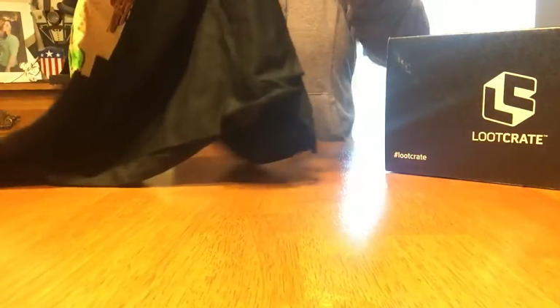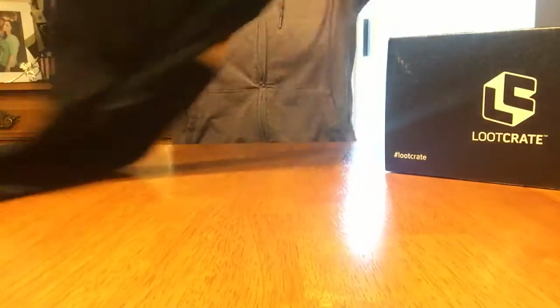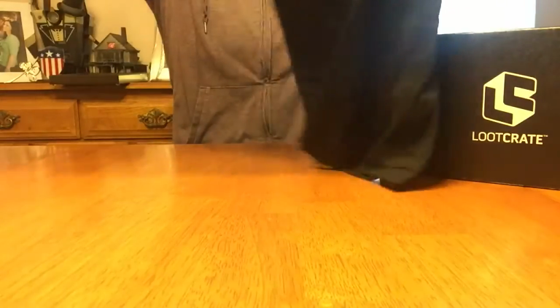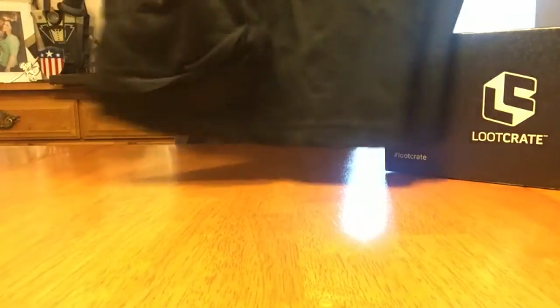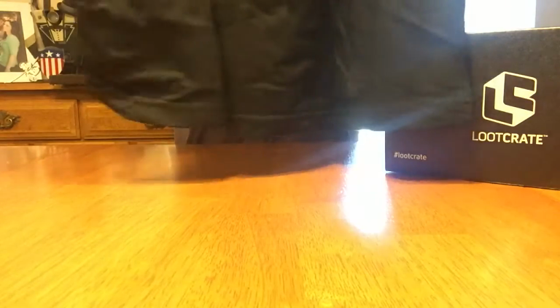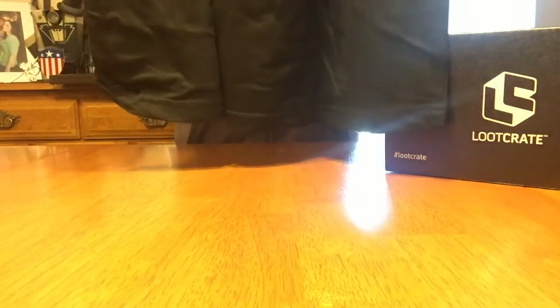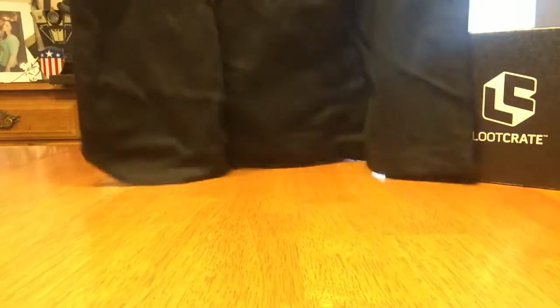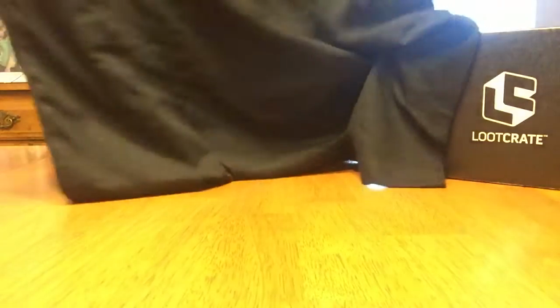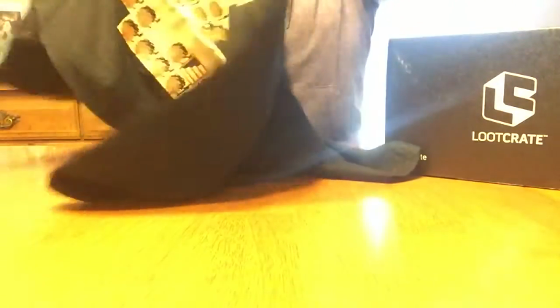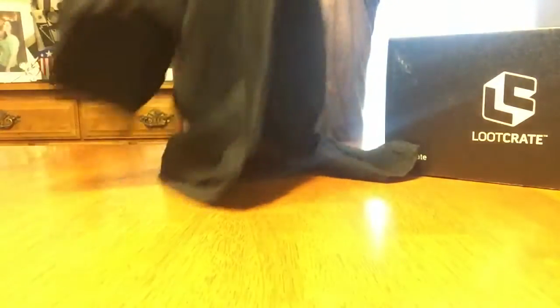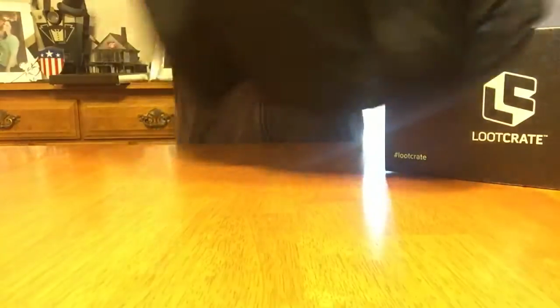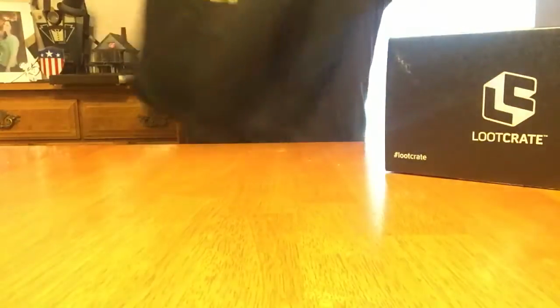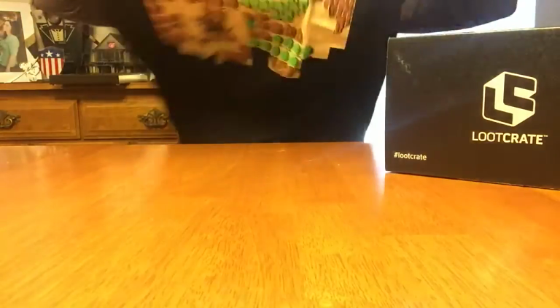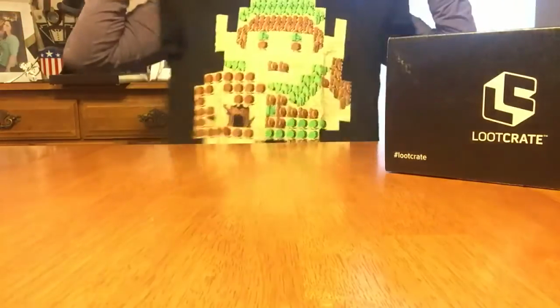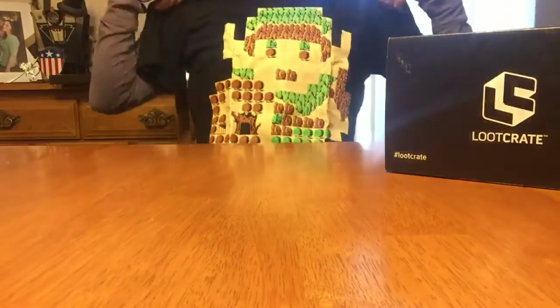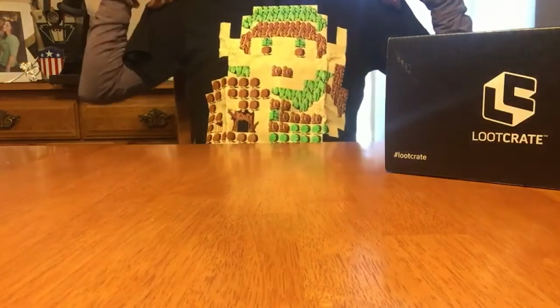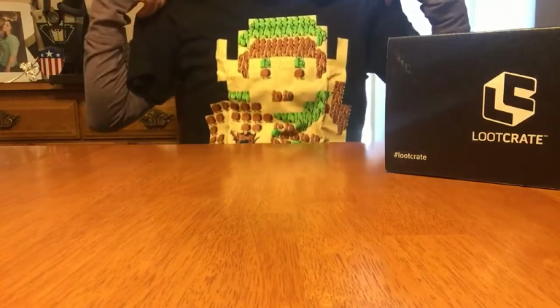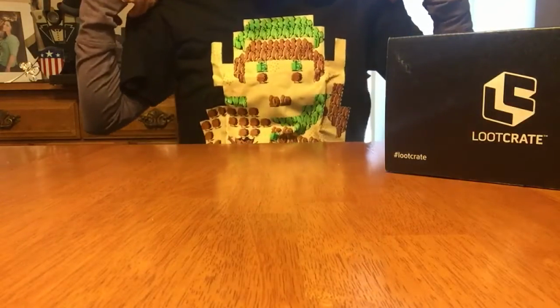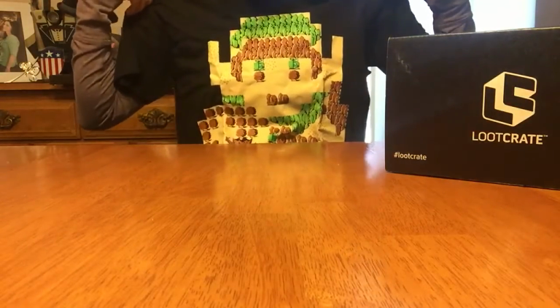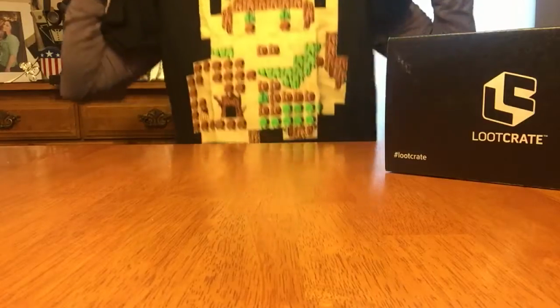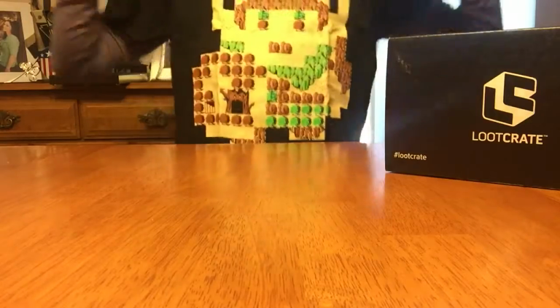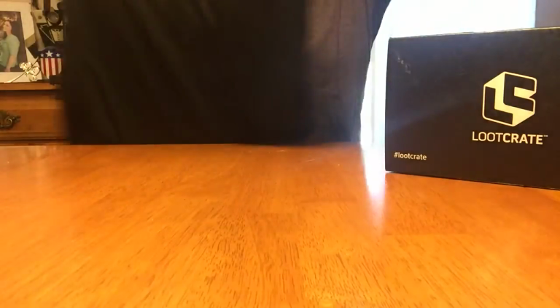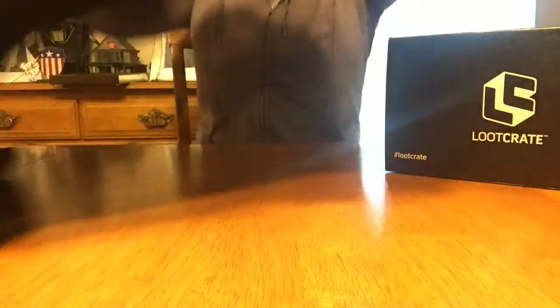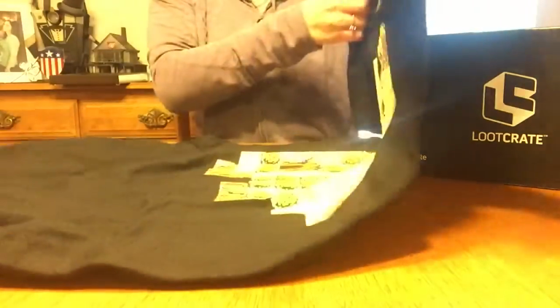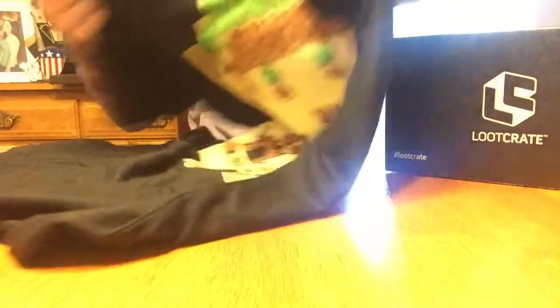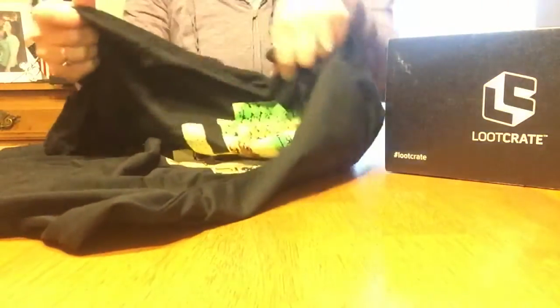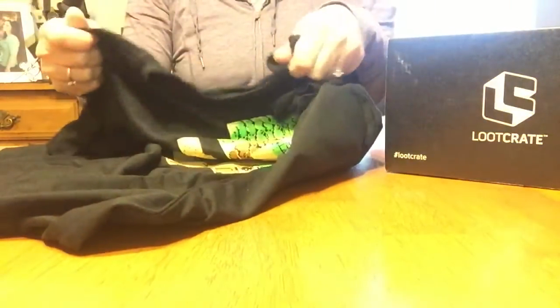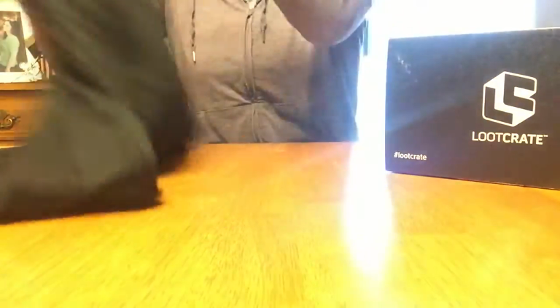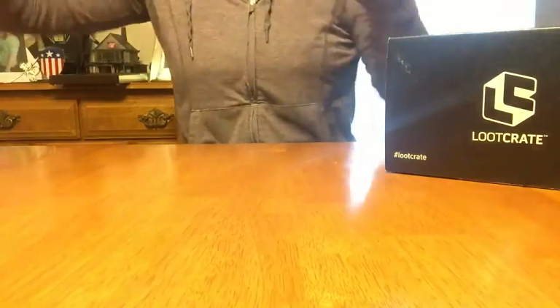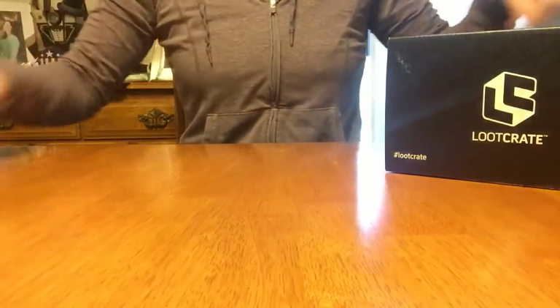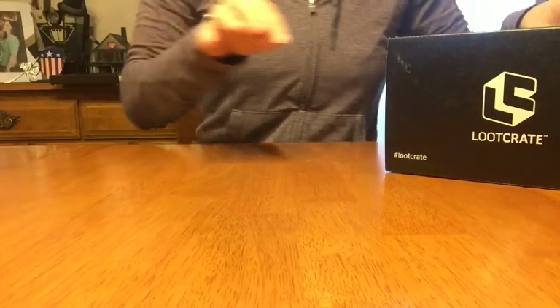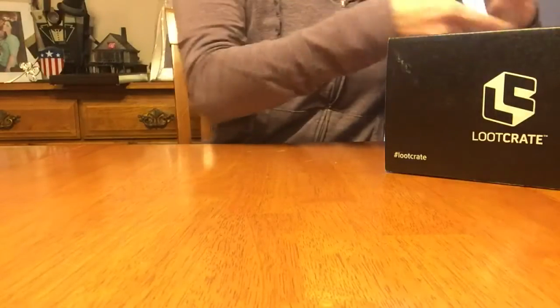So this looks like... Legend of Zelda. Legend of Zelda t-shirt. Awesome. Very nice. I can see it. Yeah, it's really cool. It feels really nice too. It's a good one.